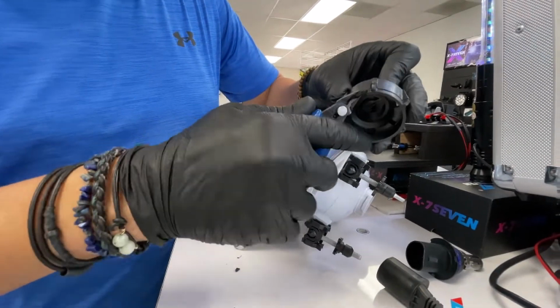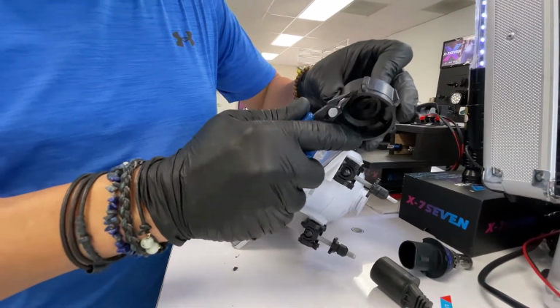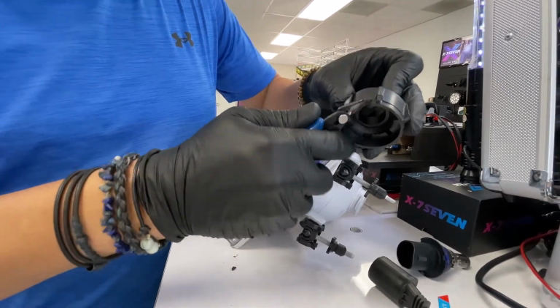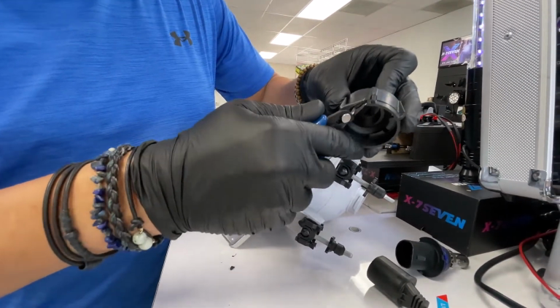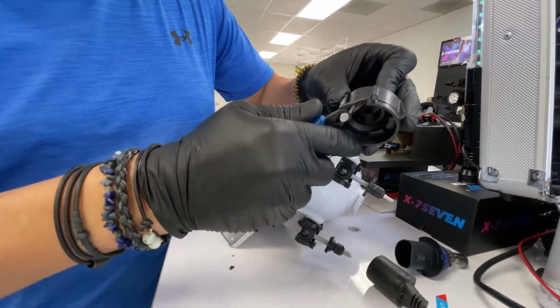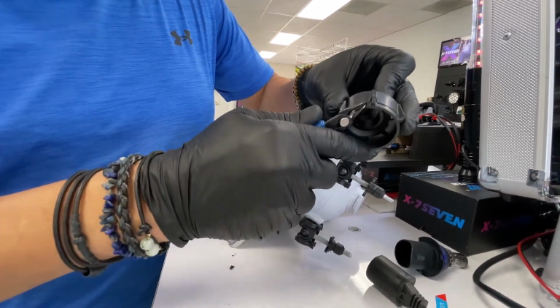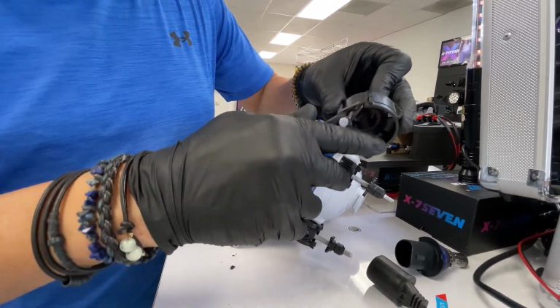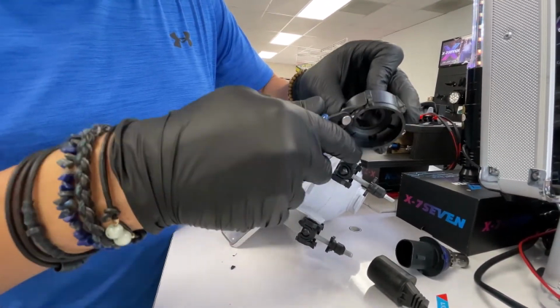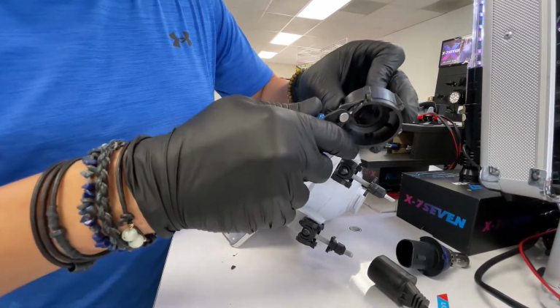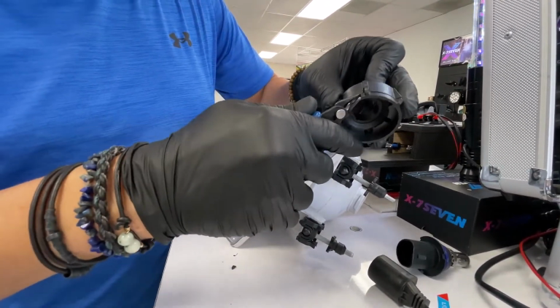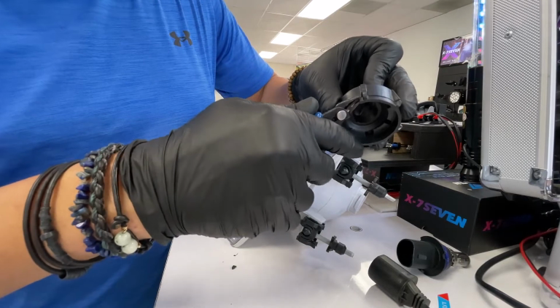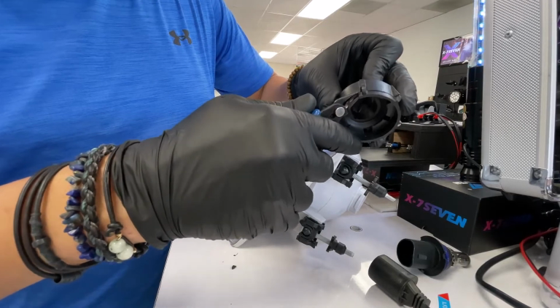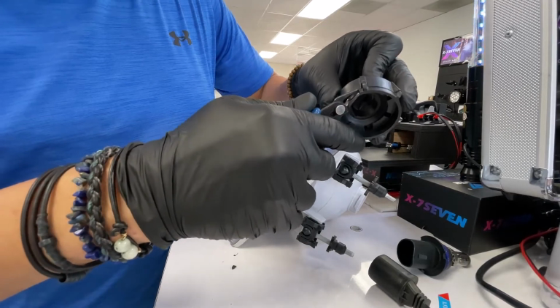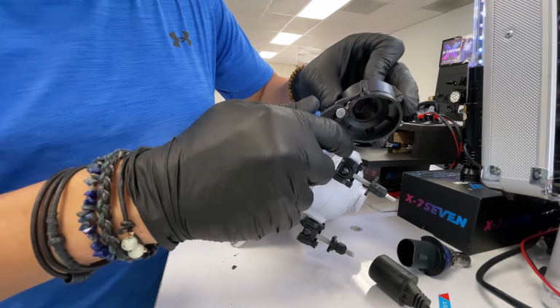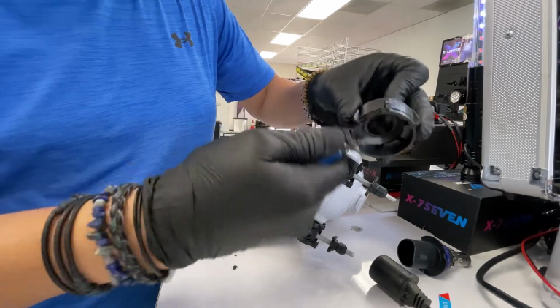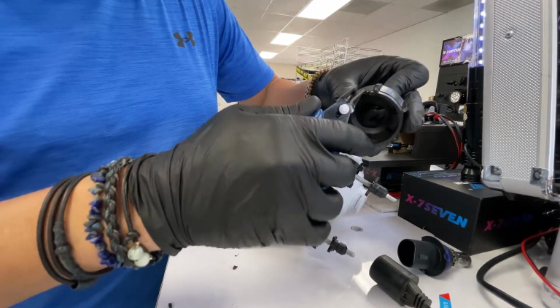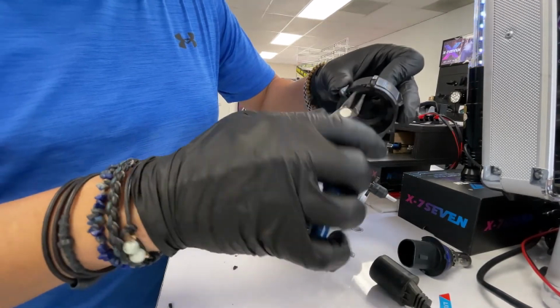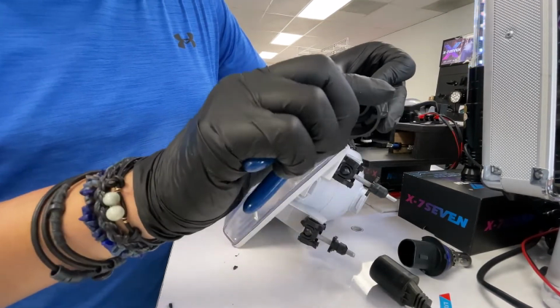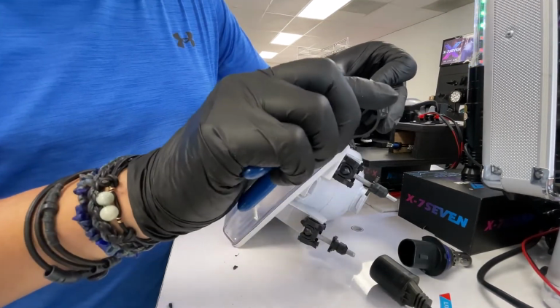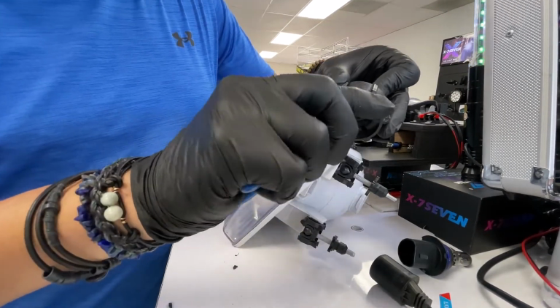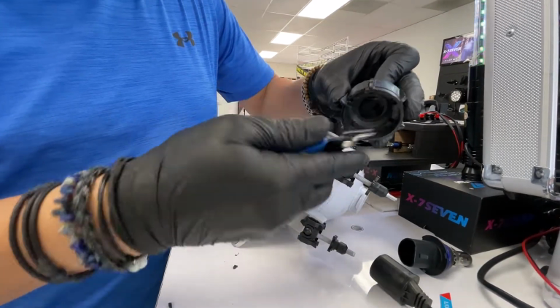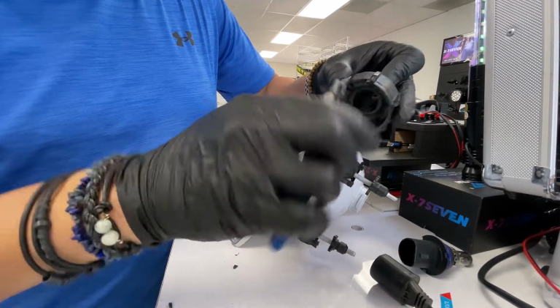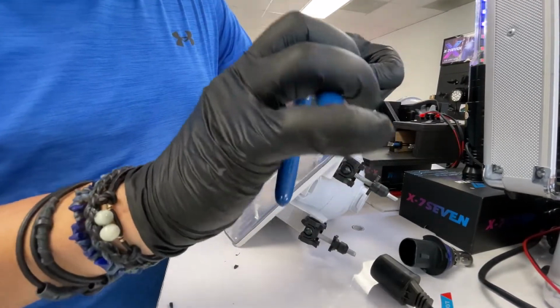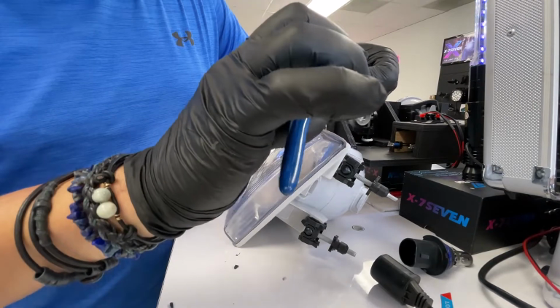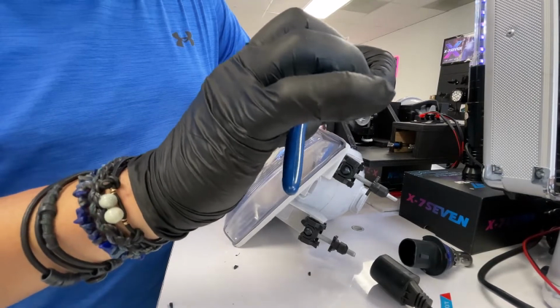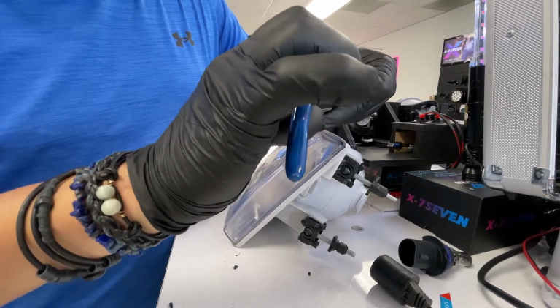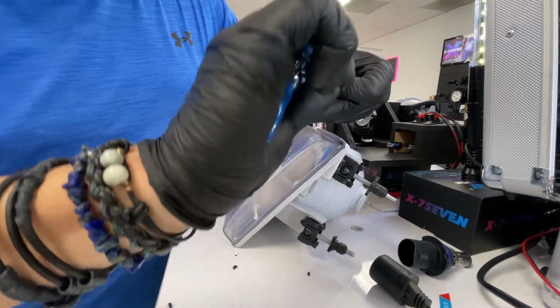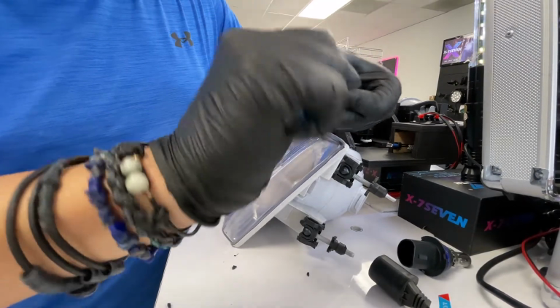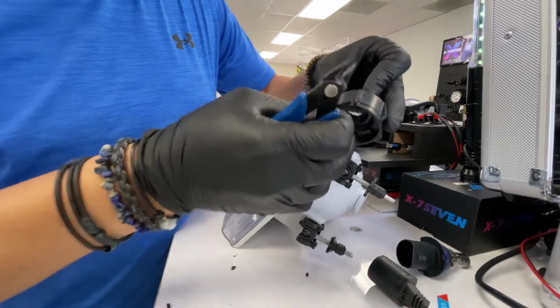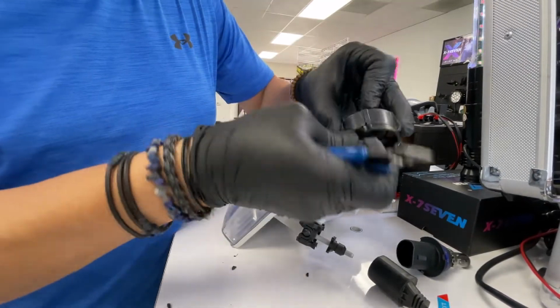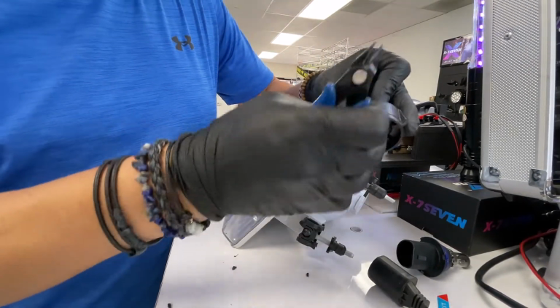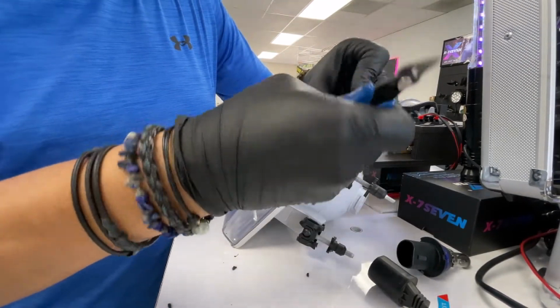I'm going to cut it a little bit more just to give you the example. If you have a Dremel tool it's going to be a much nicer, smoother cut, but for this example it's just good enough.